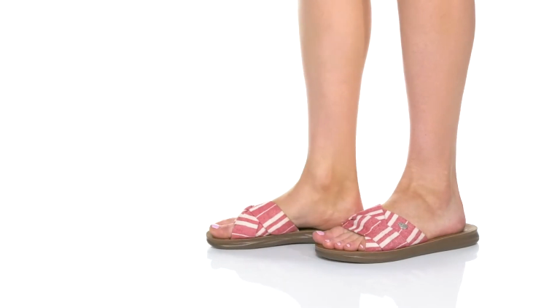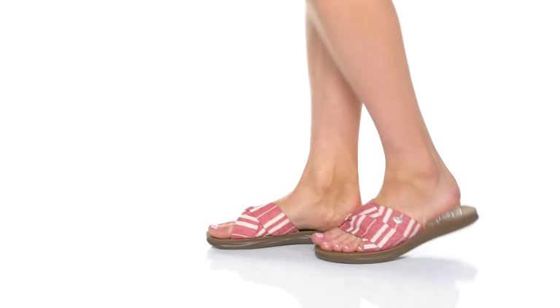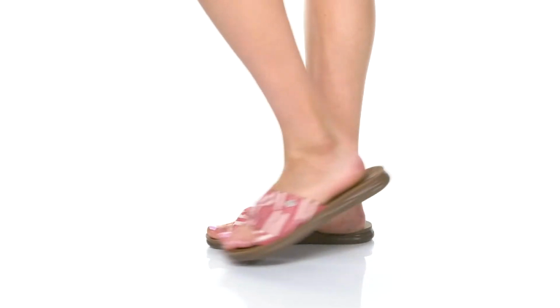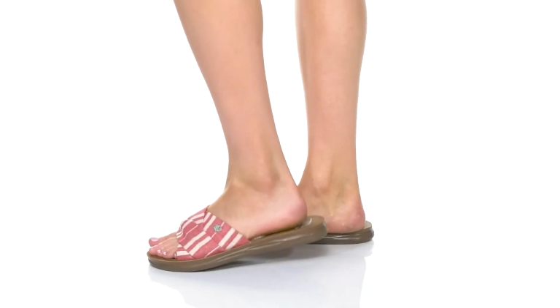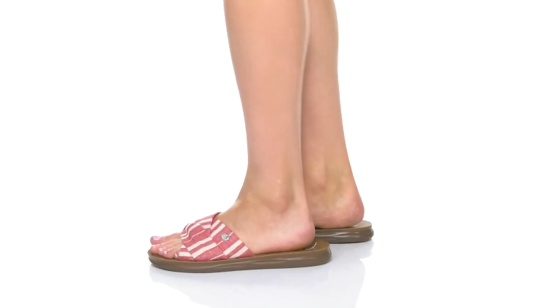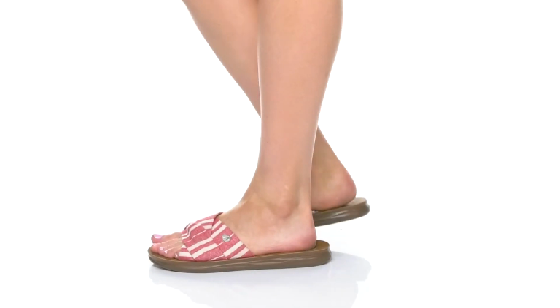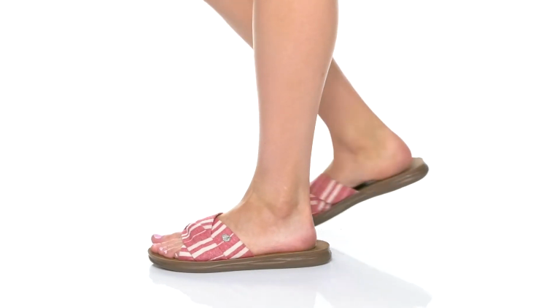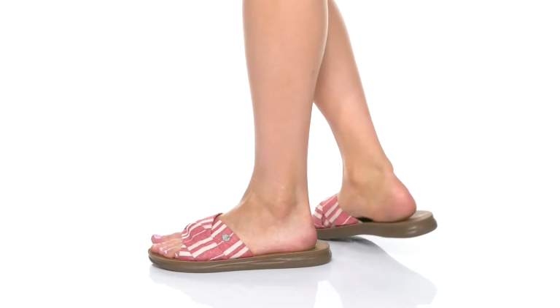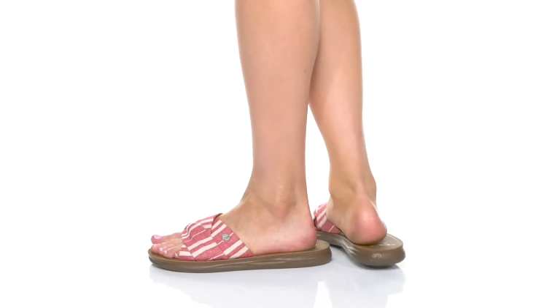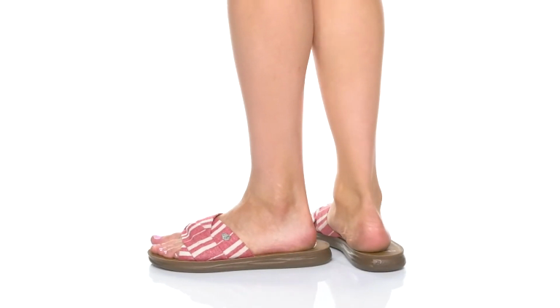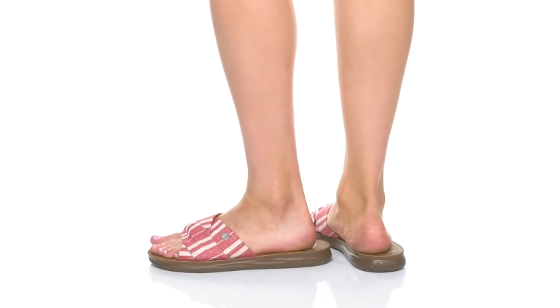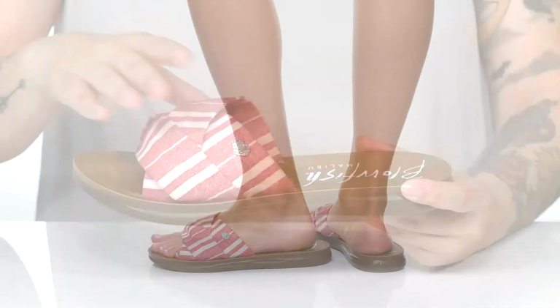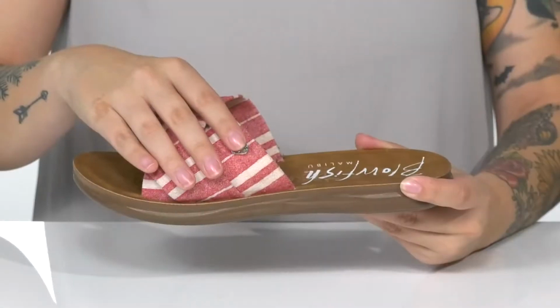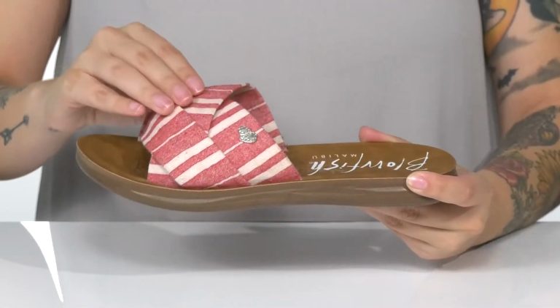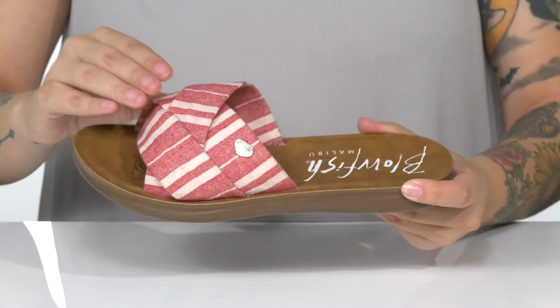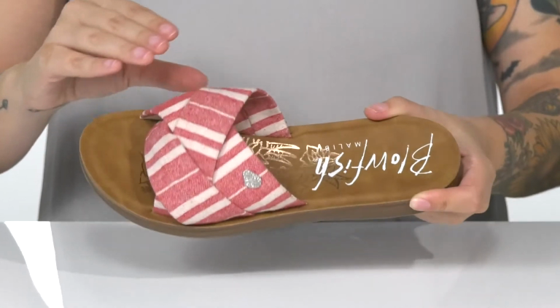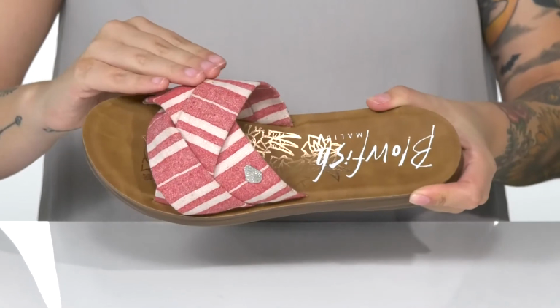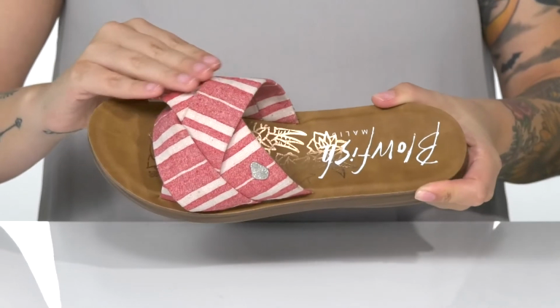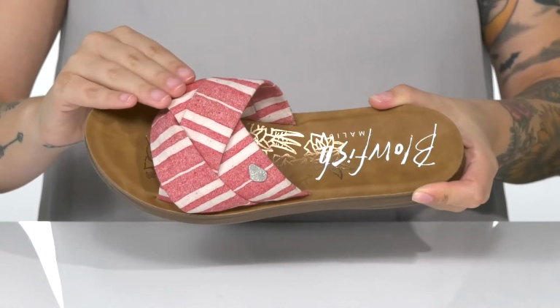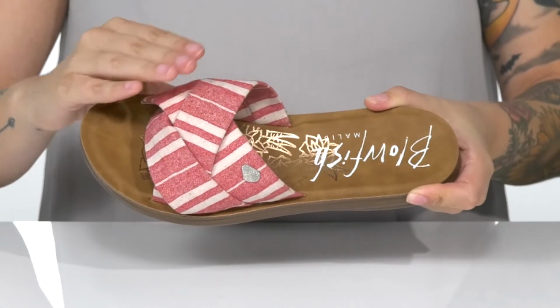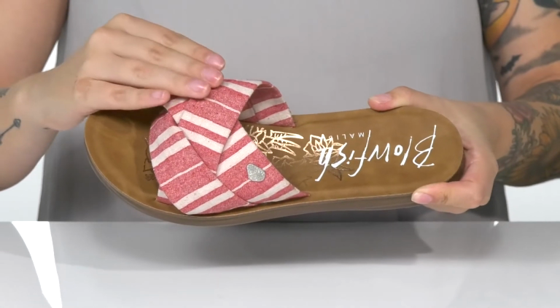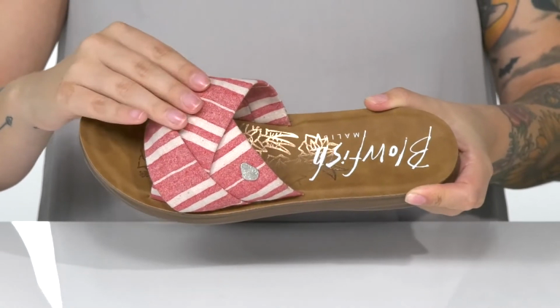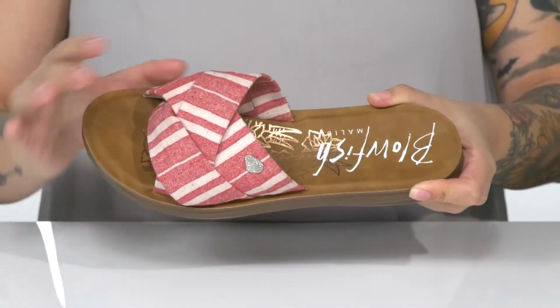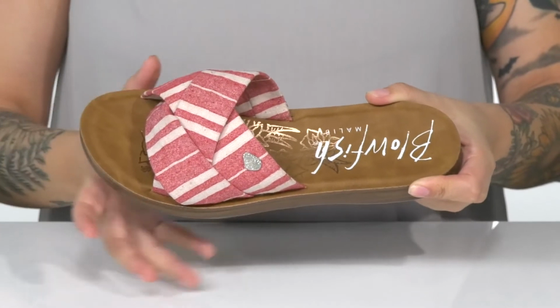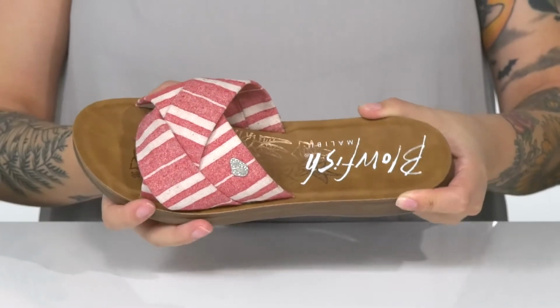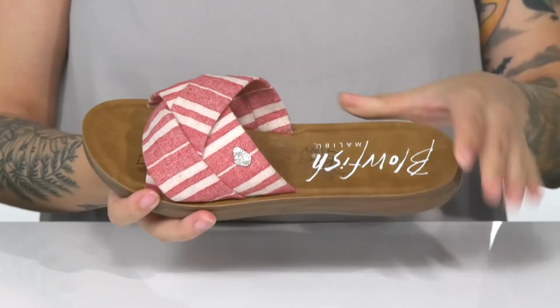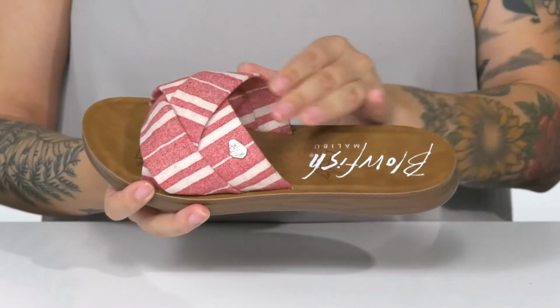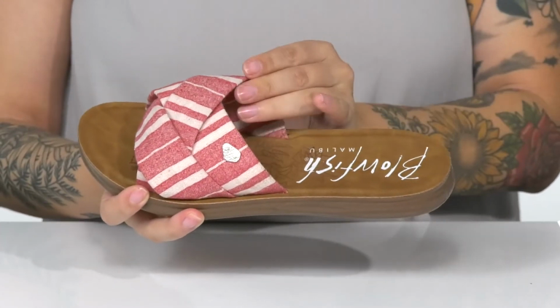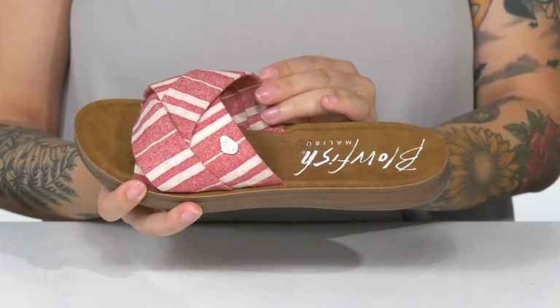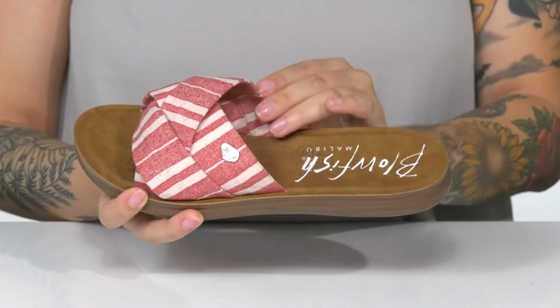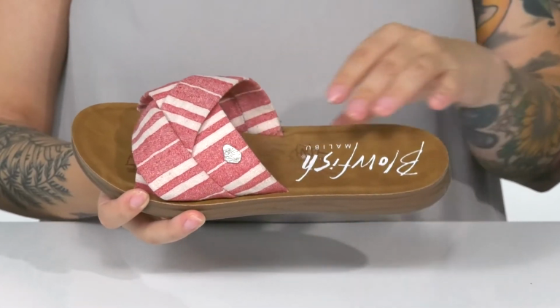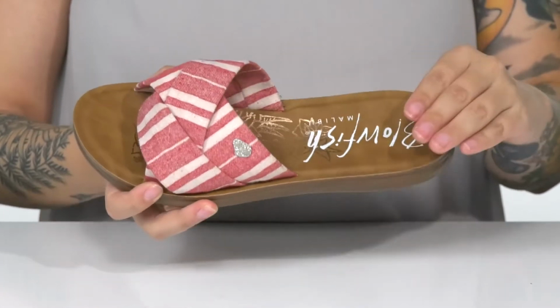Add this cute sandal to your wardrobe. There is a textile upper with a strappy look and a striped design. Inside is a textile lining.